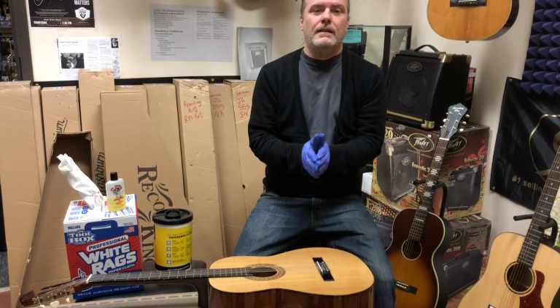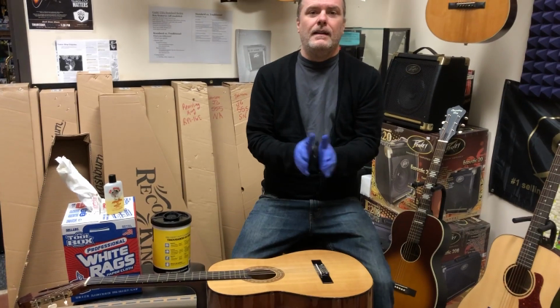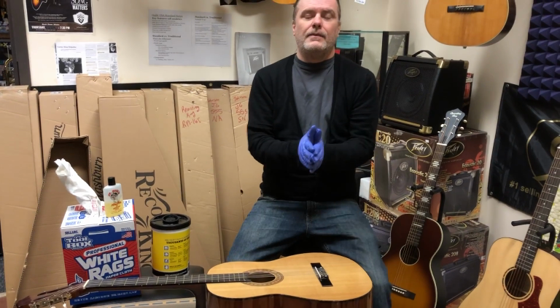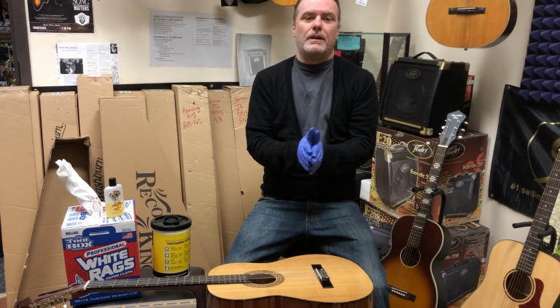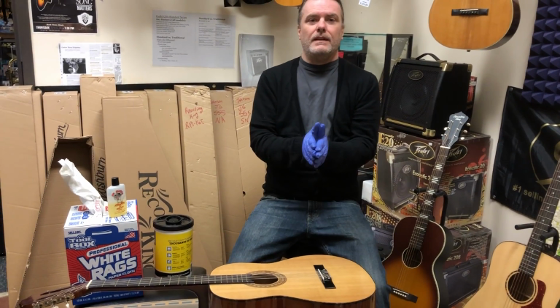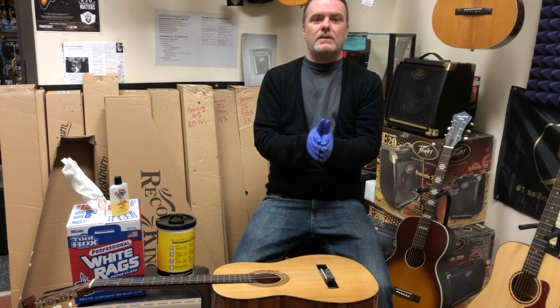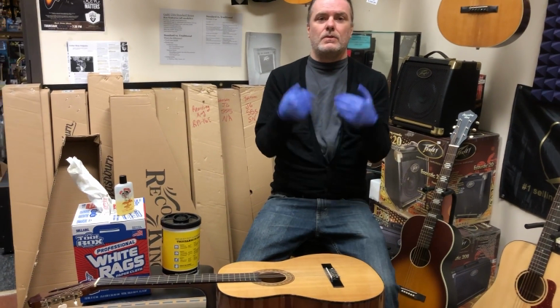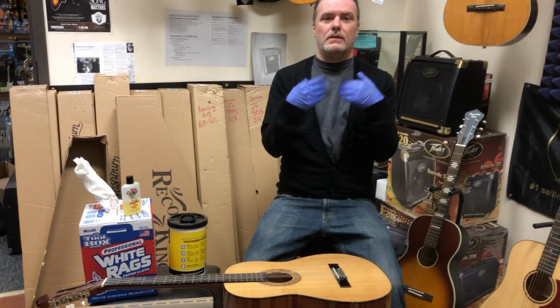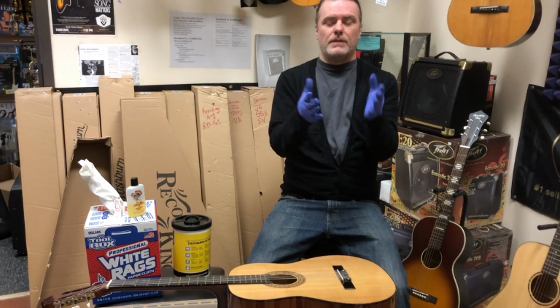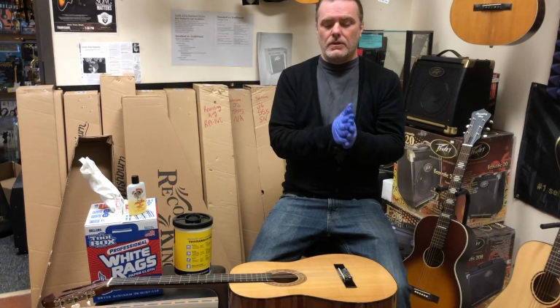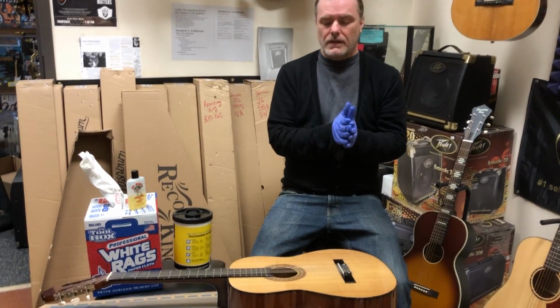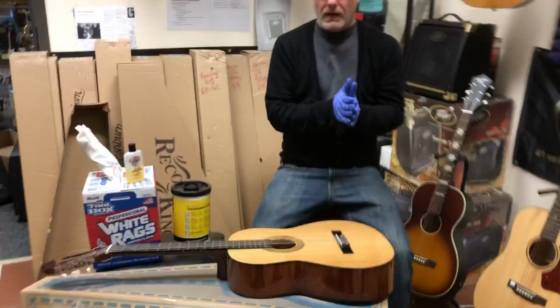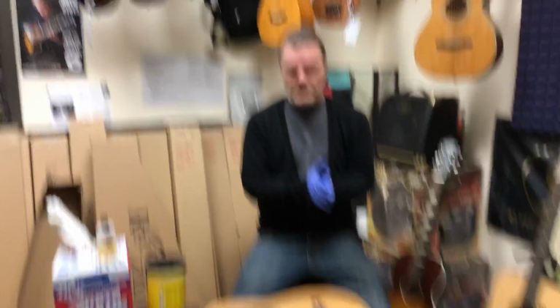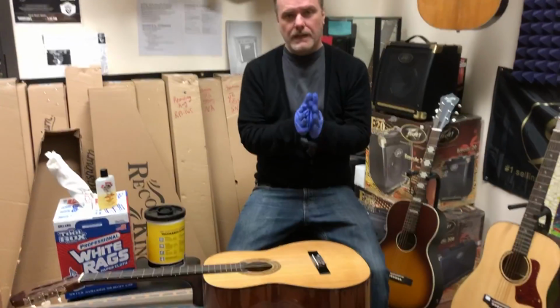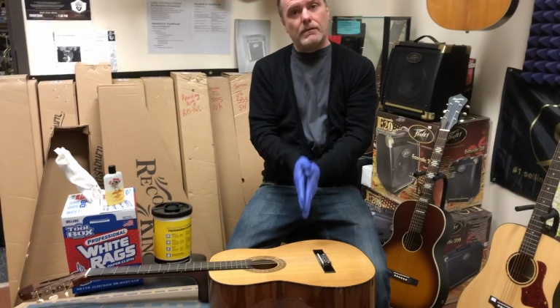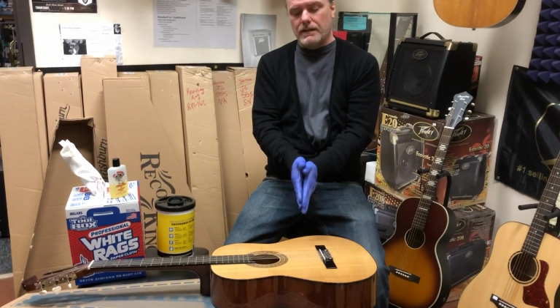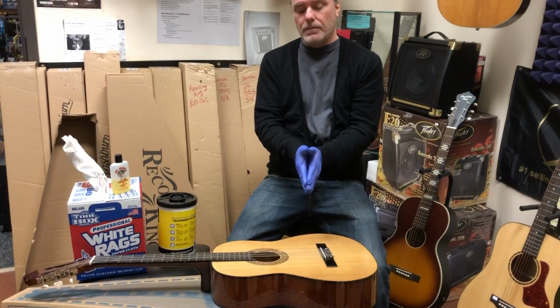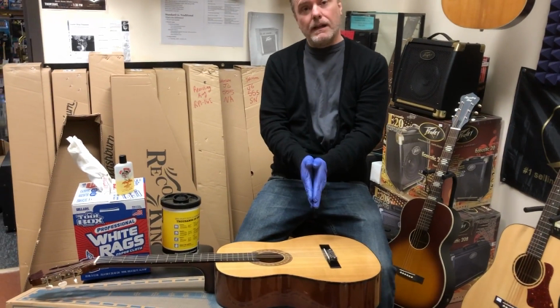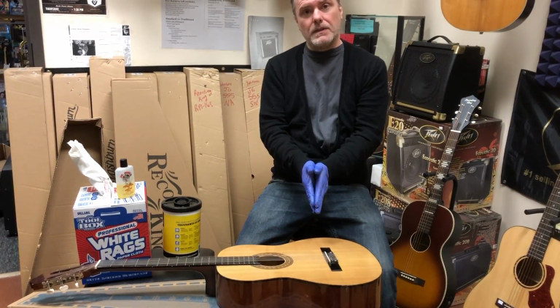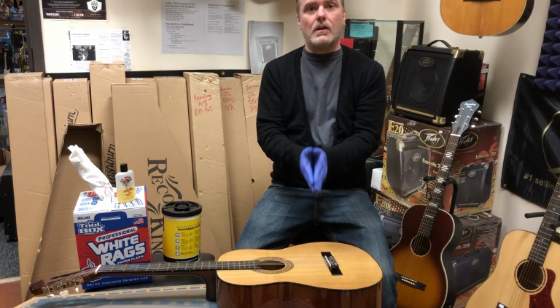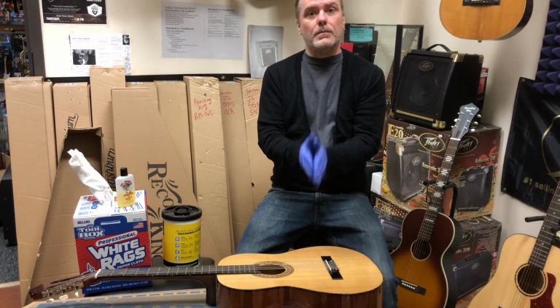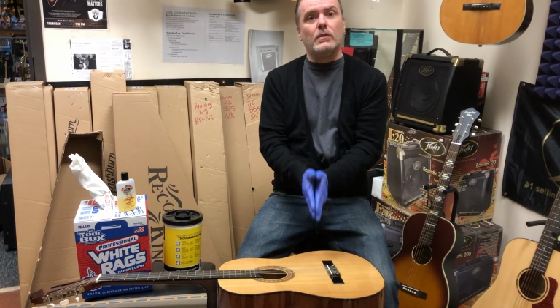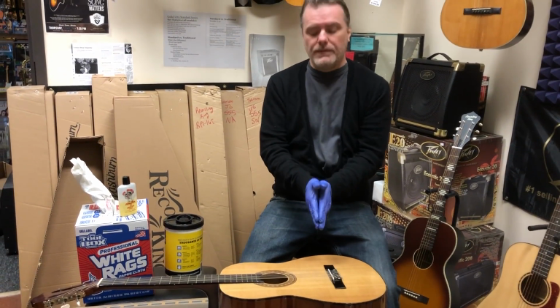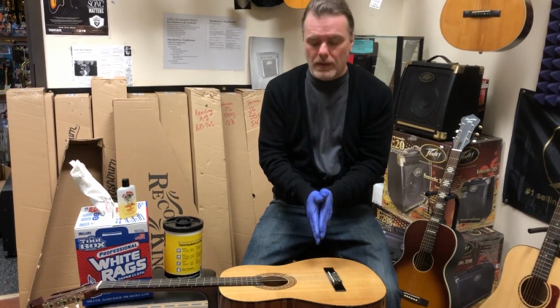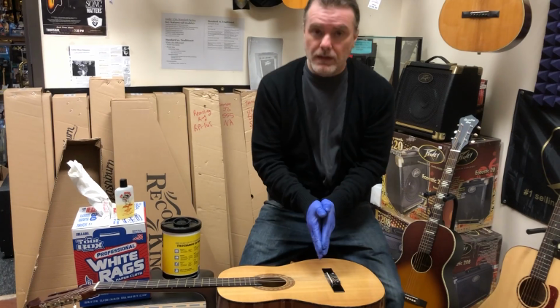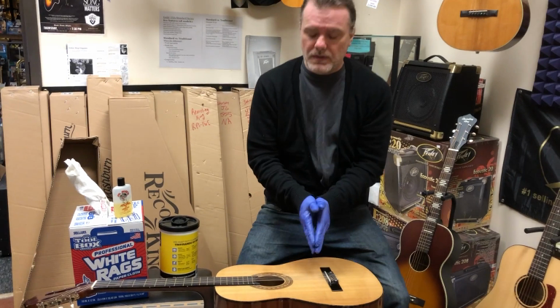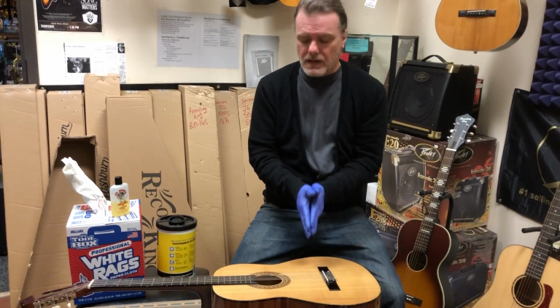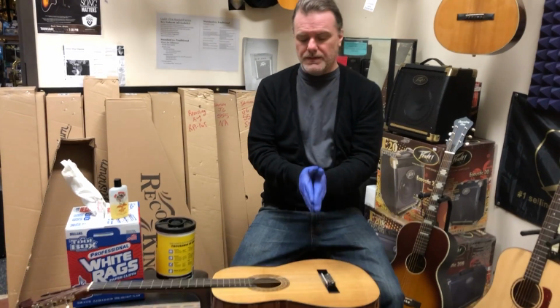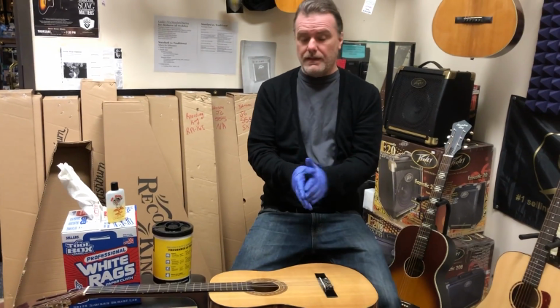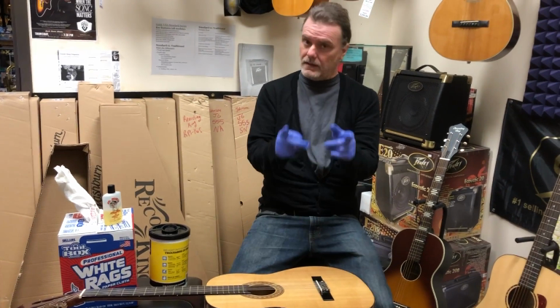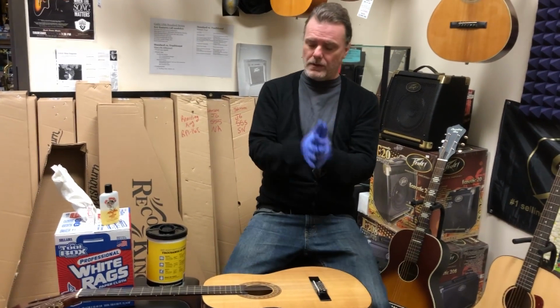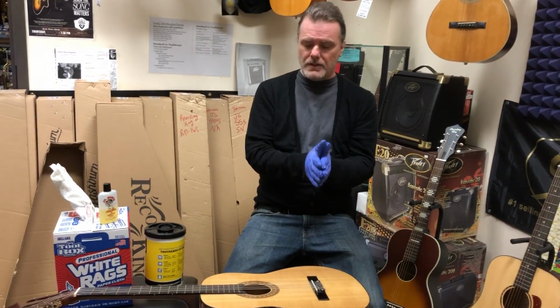Hey everybody, it's Joel and Billy Joel here at Rocktown. We're getting ready to package a guitar that we sold off our website. We sold a couple today, thank you very much.